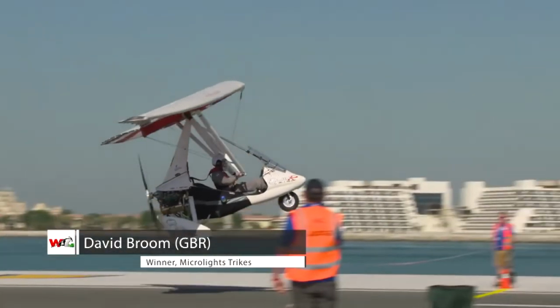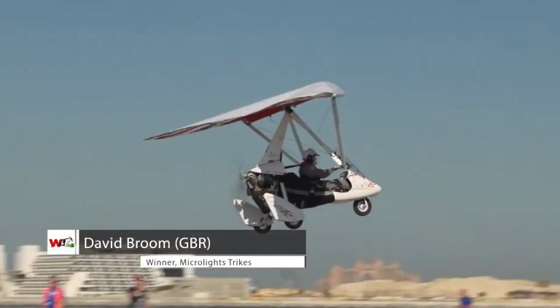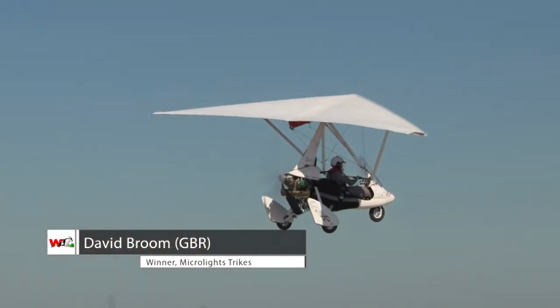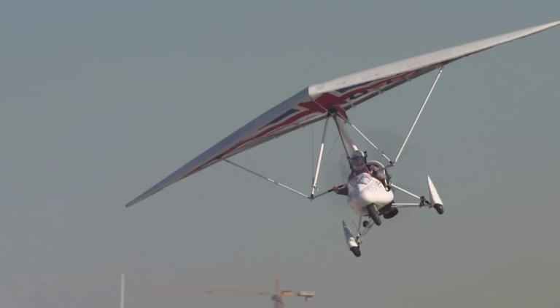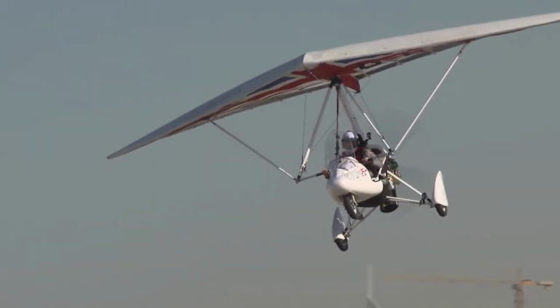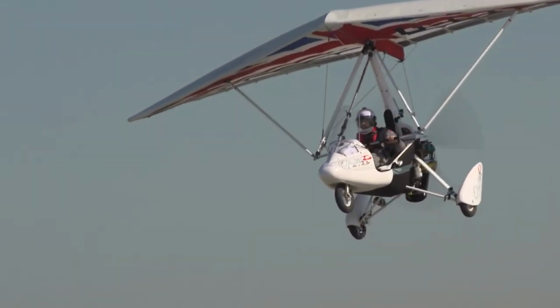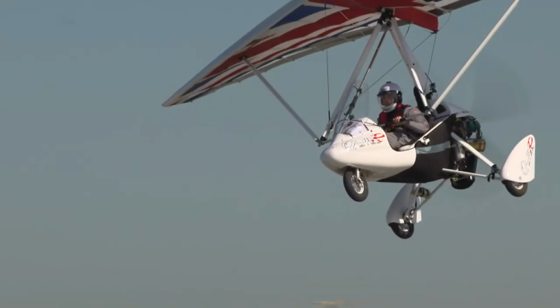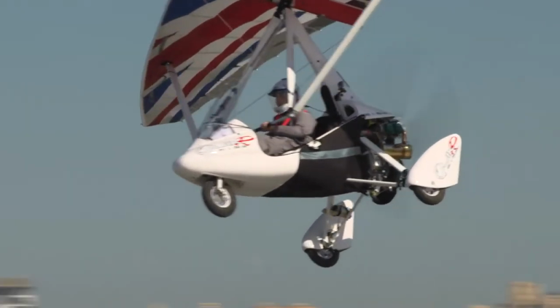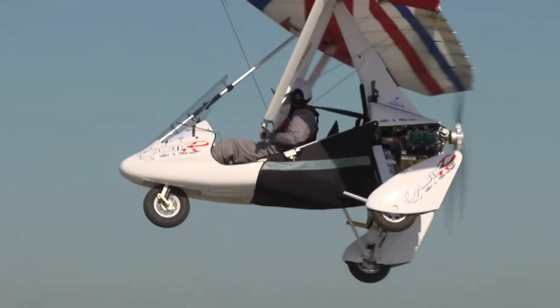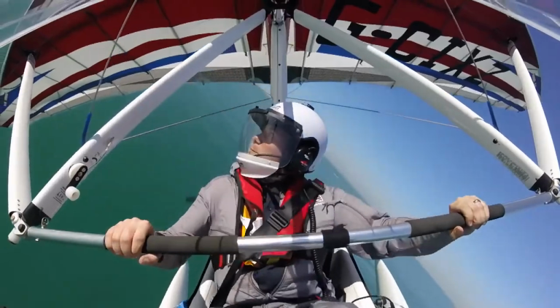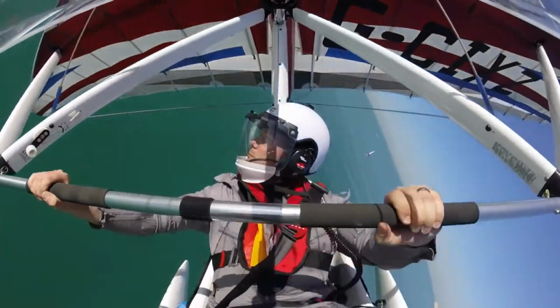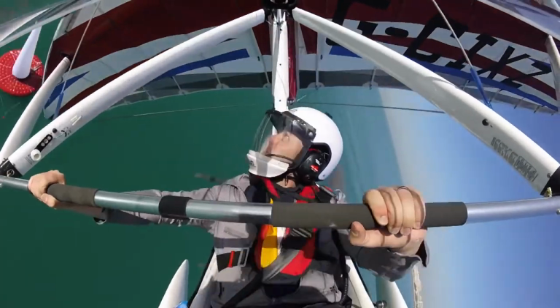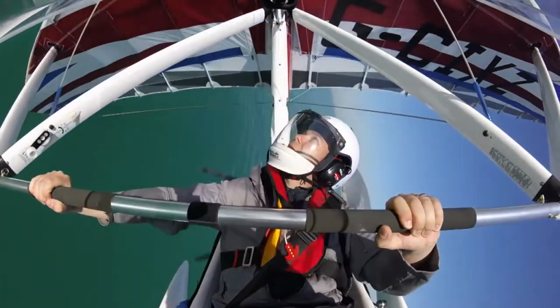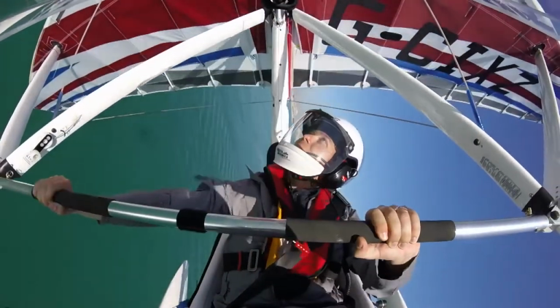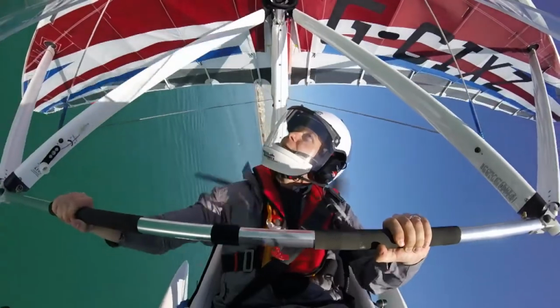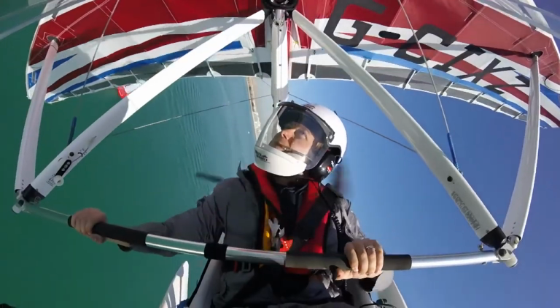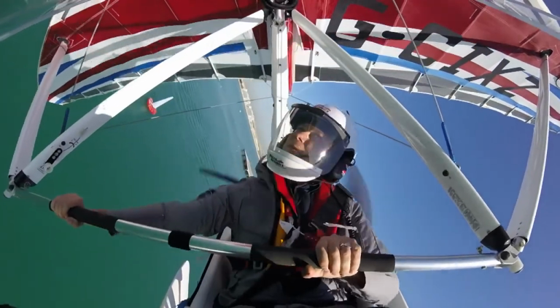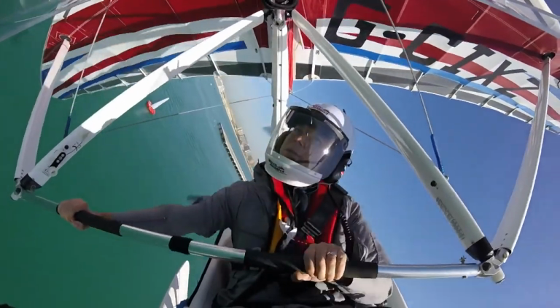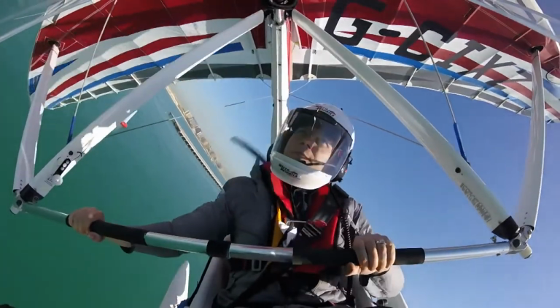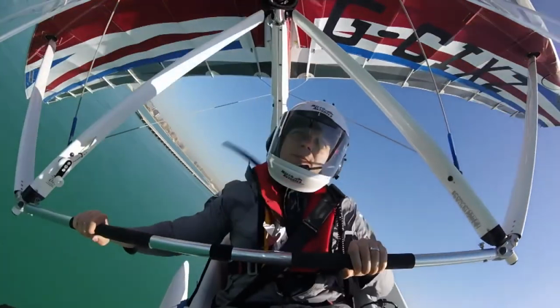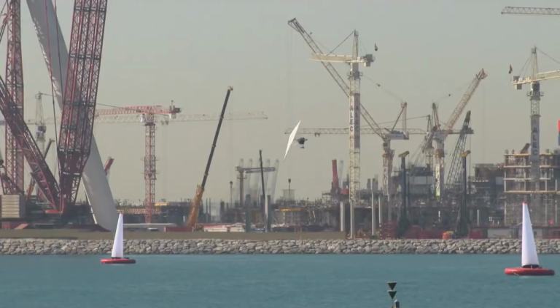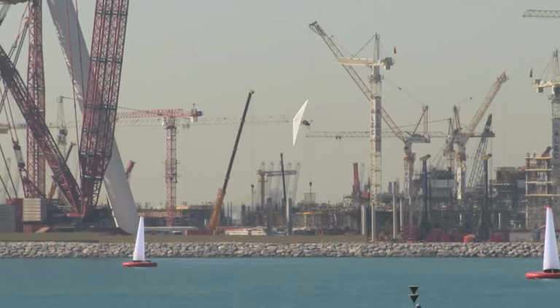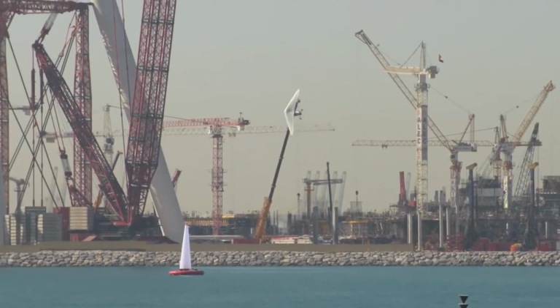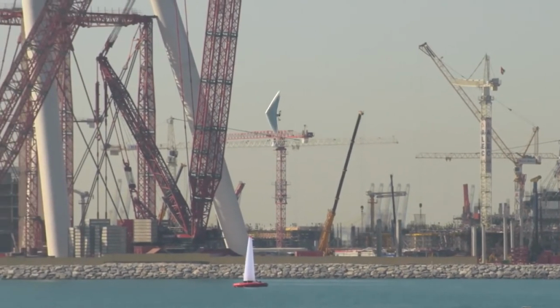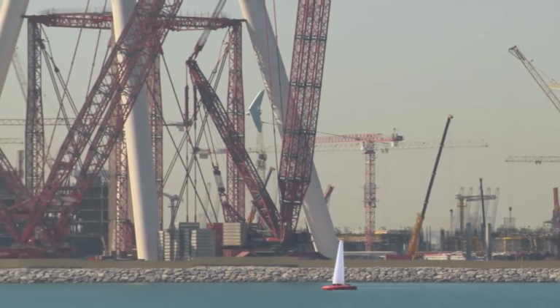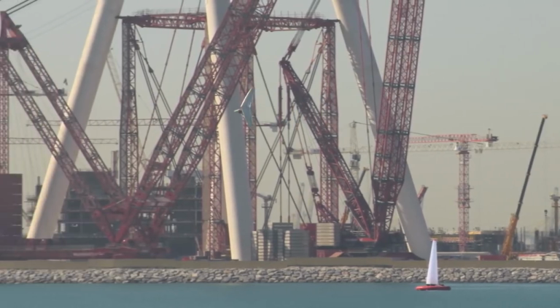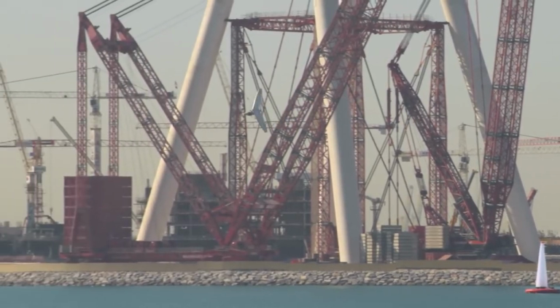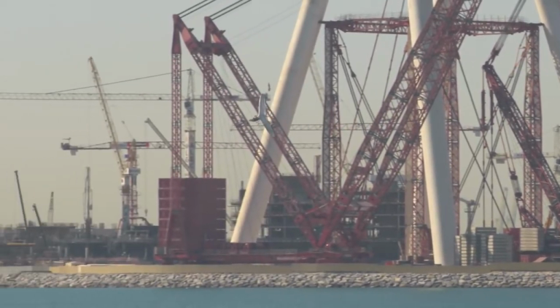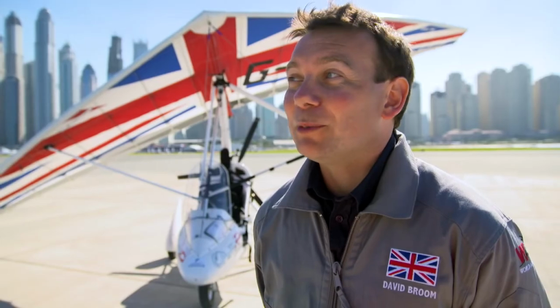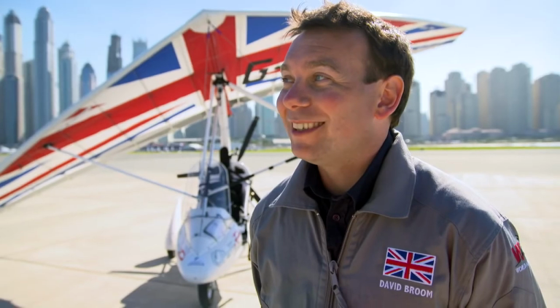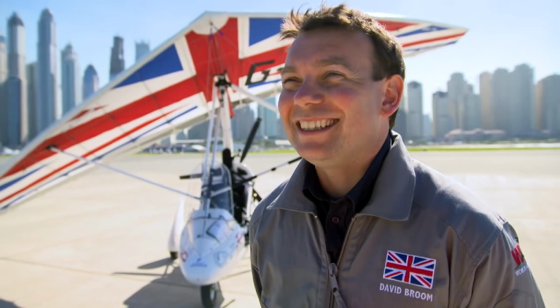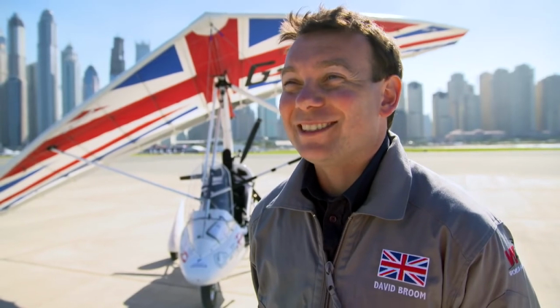It's been fantastic. I've been competing for over ten years now, and although I've come close — I've won about four FAI silver medals — I've never won the gold. So to come here and do it at the pinnacle of air sports, it's great.